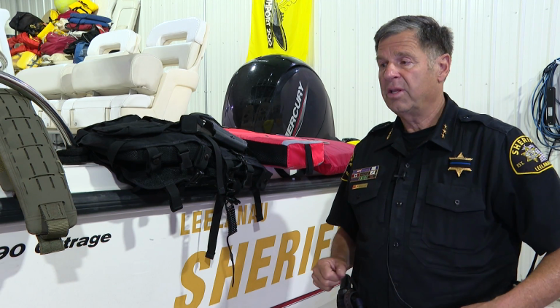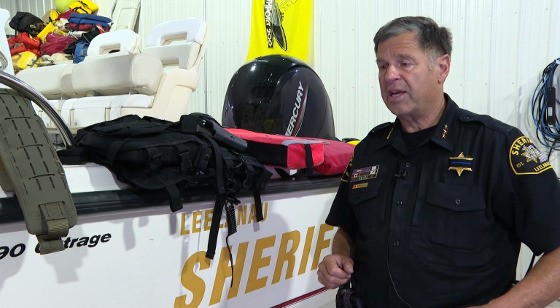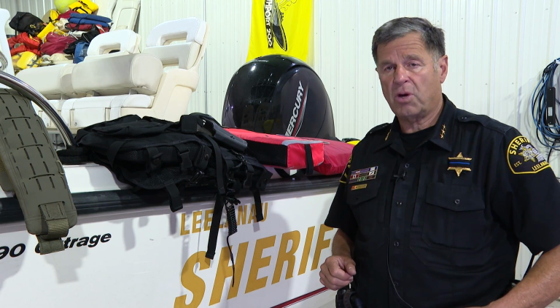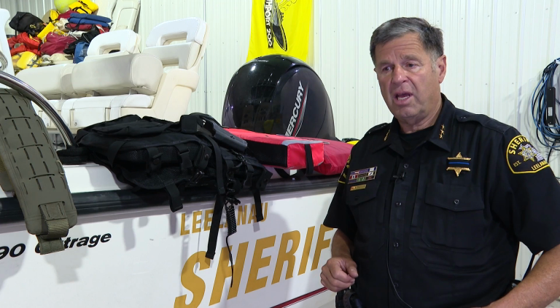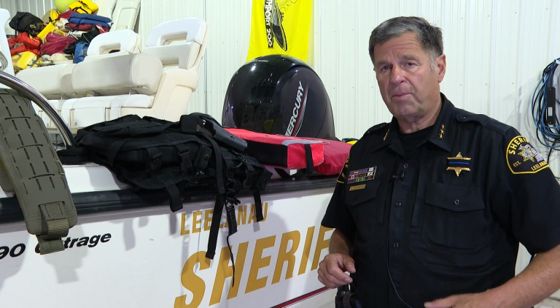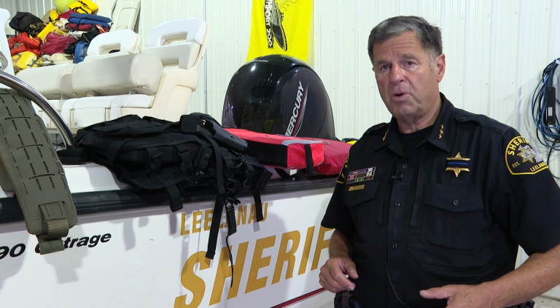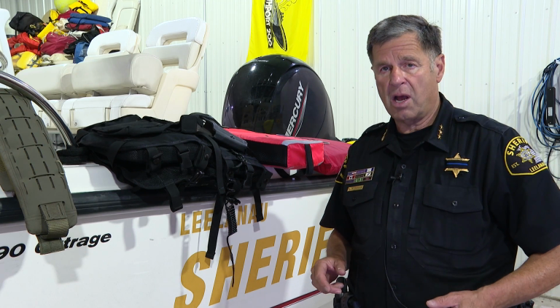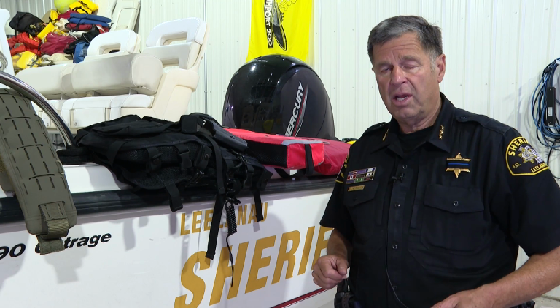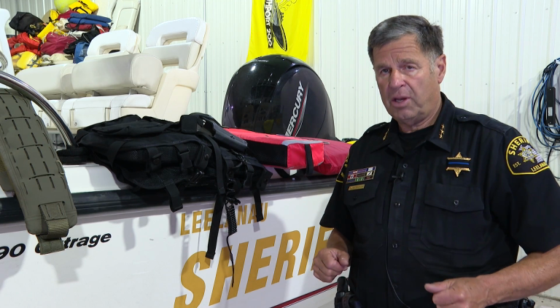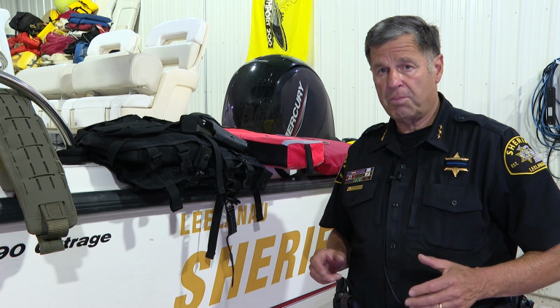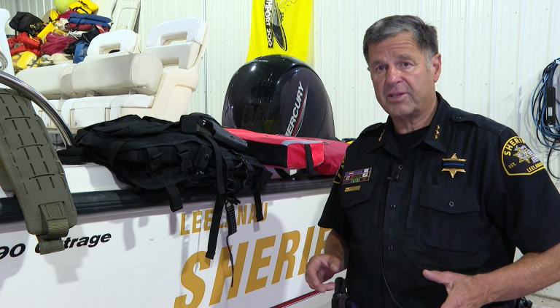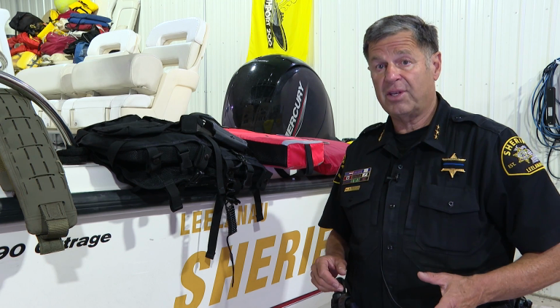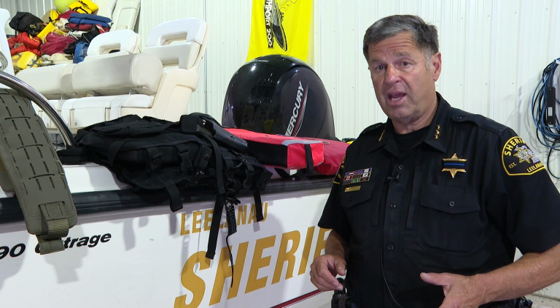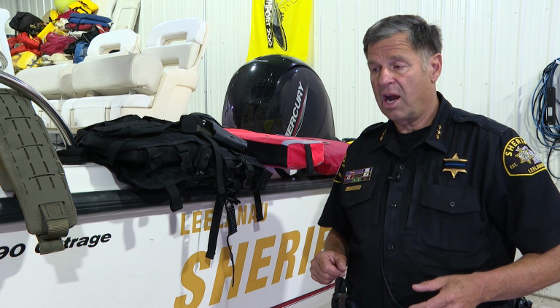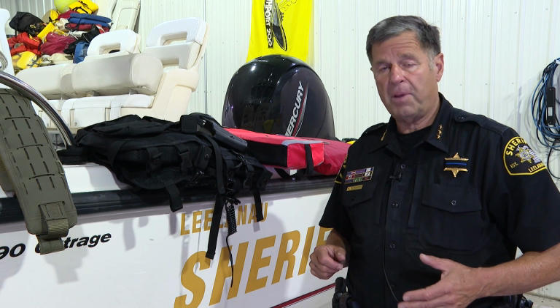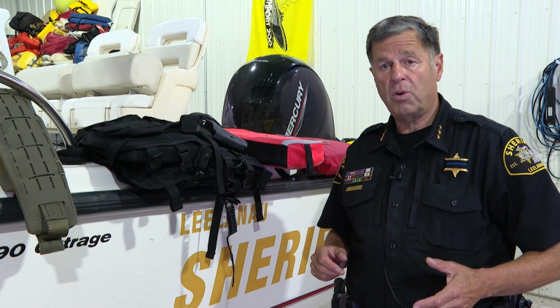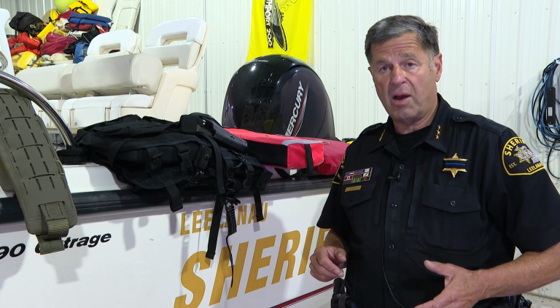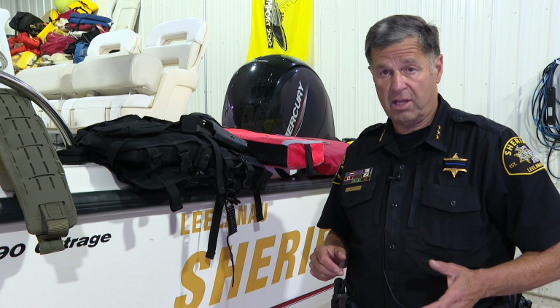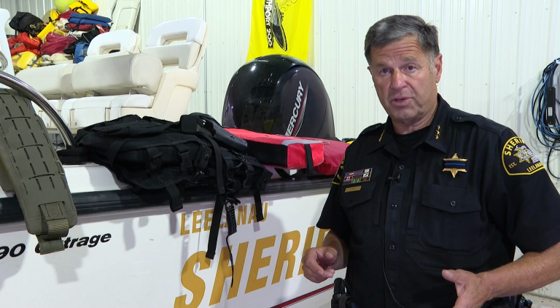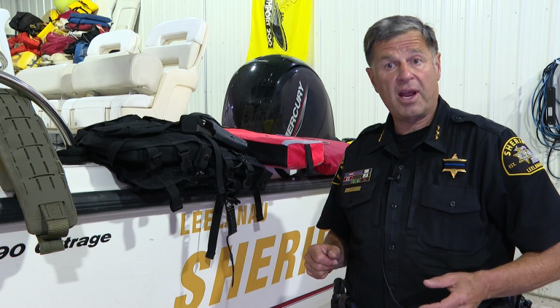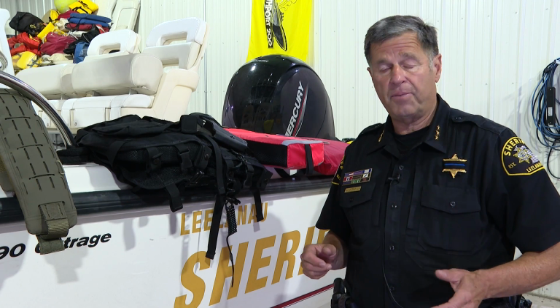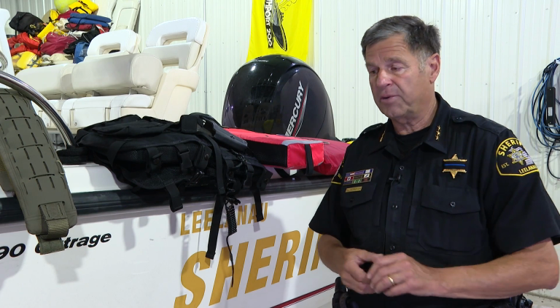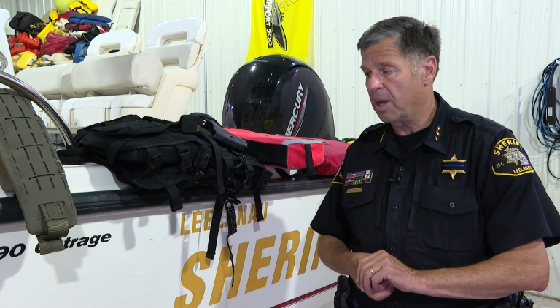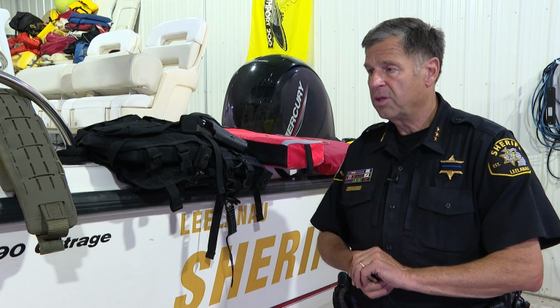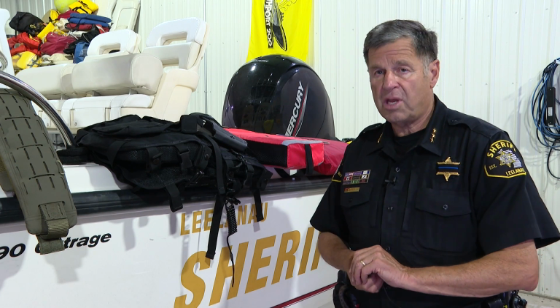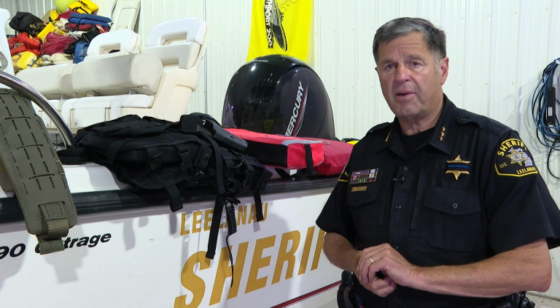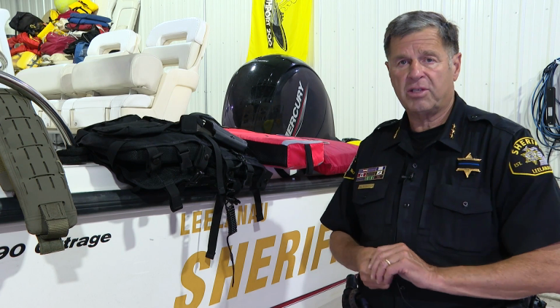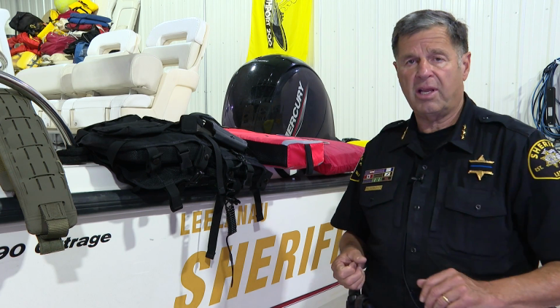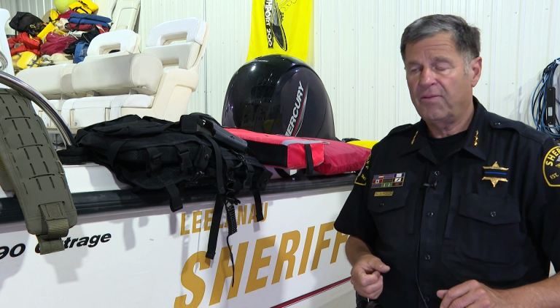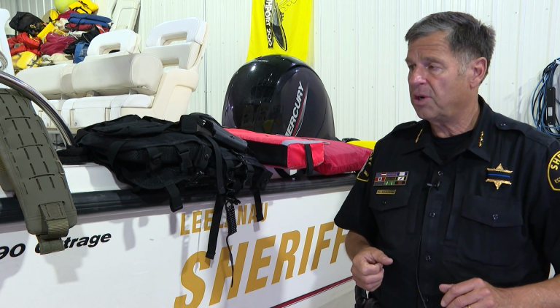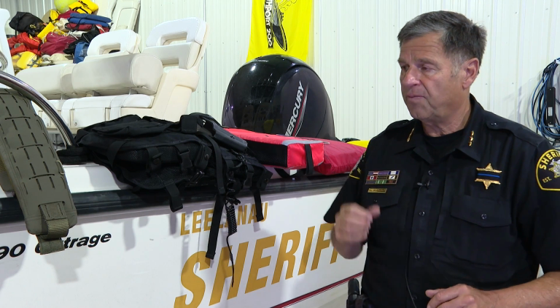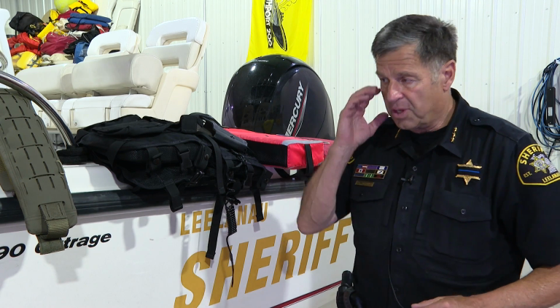The vast majority of the people who drown and are lost in boat accidents in this state are people who are not wearing life preservers or don't have life preservers with them. So we take that responsibility very seriously to enforce that.